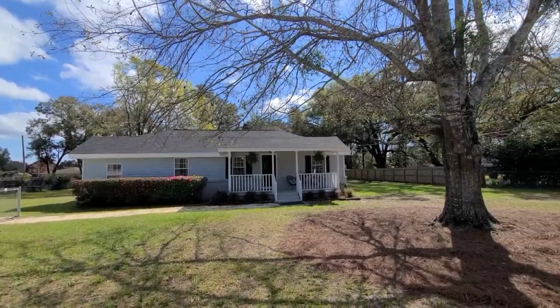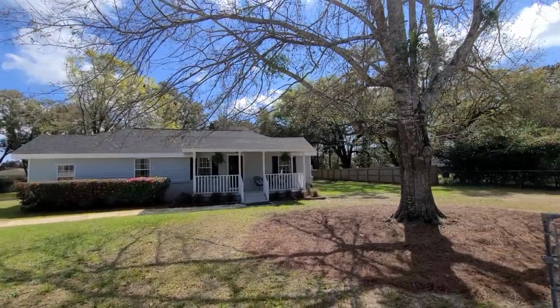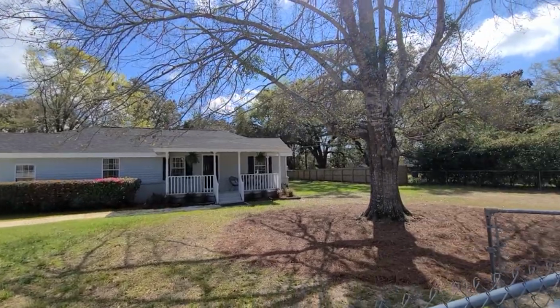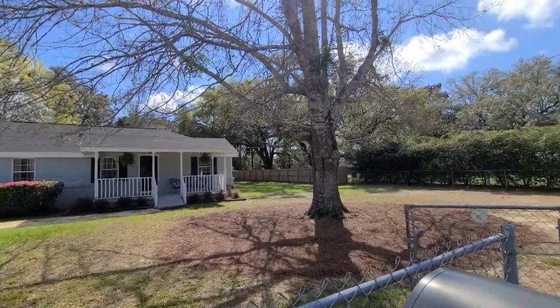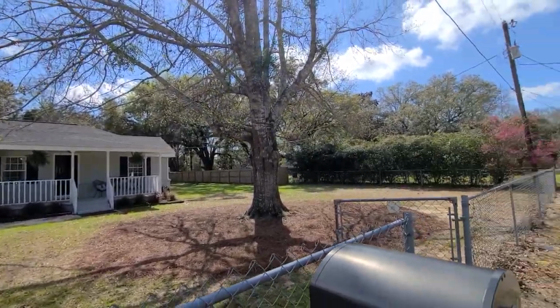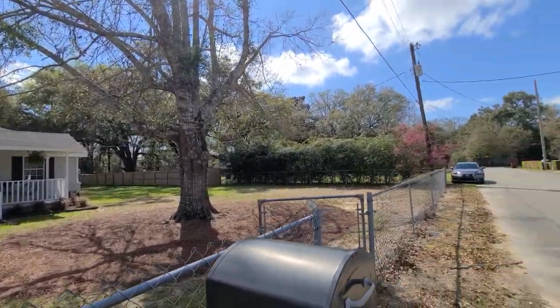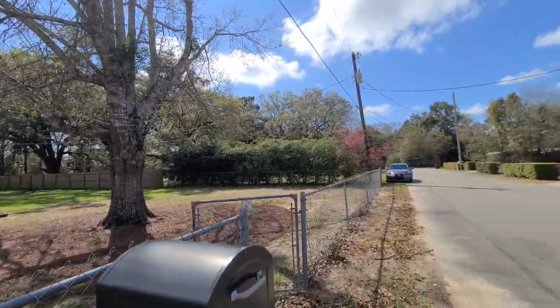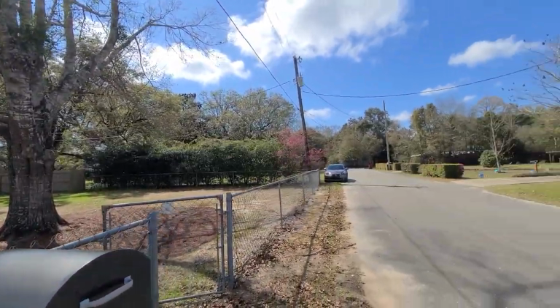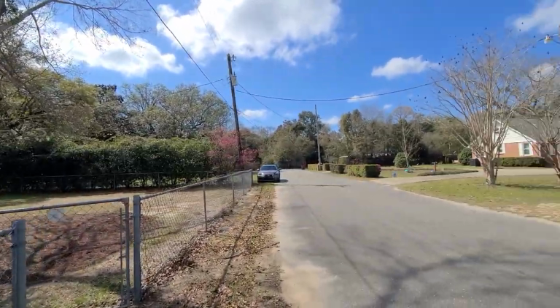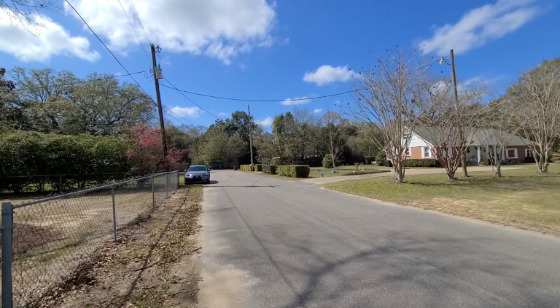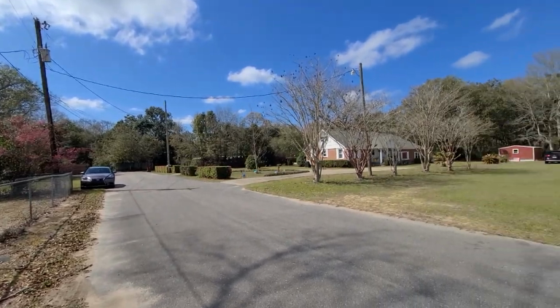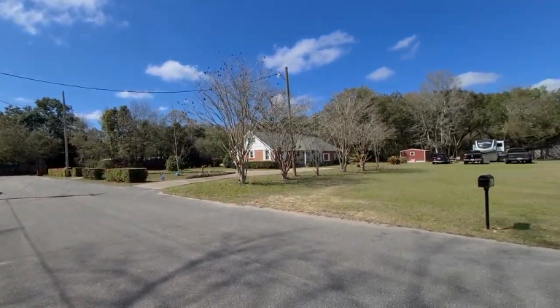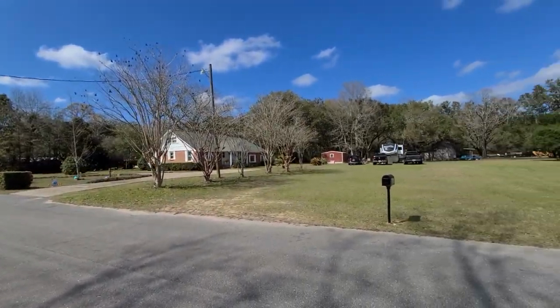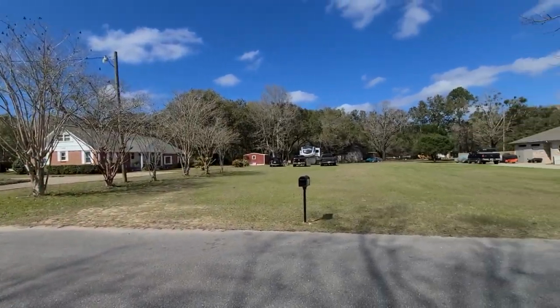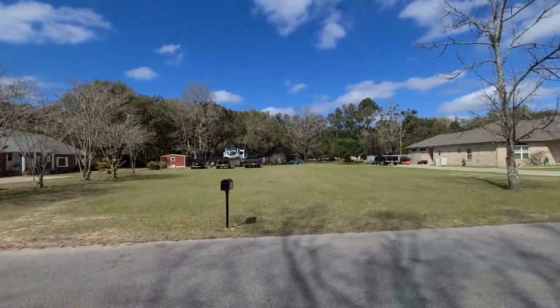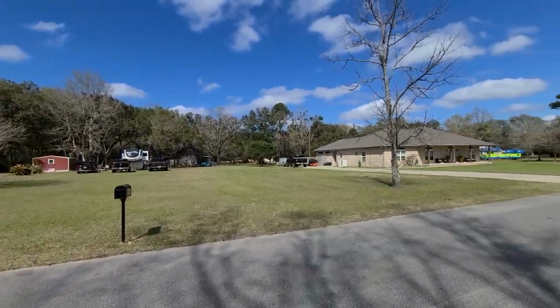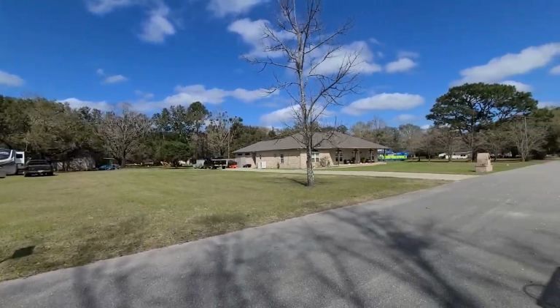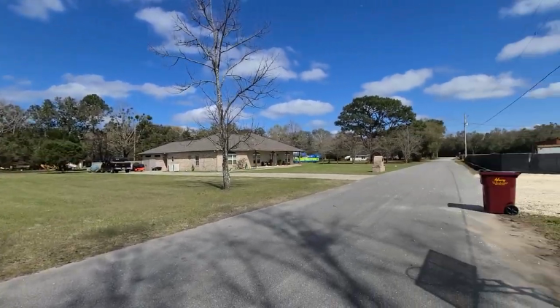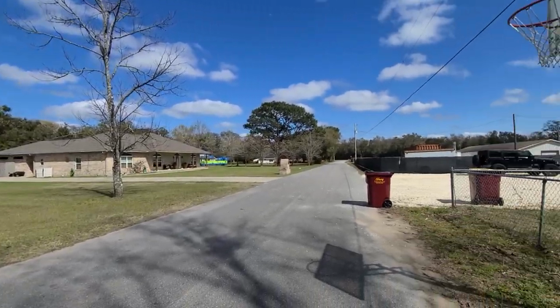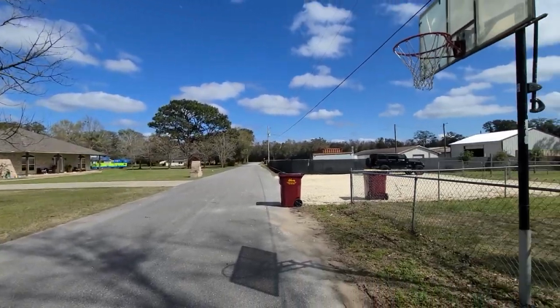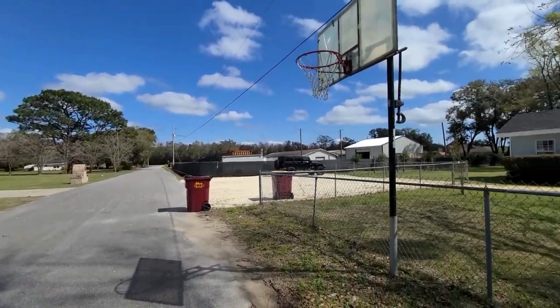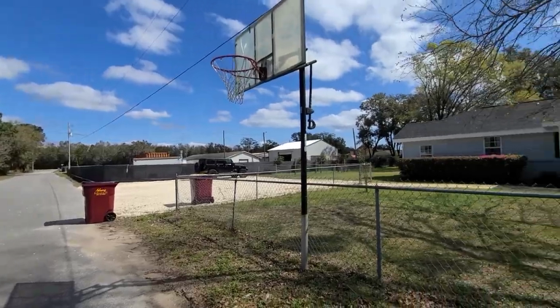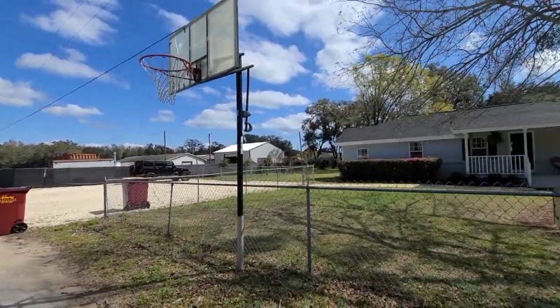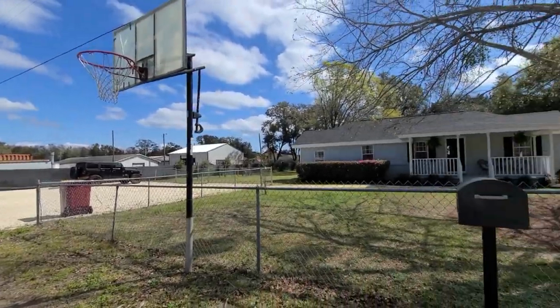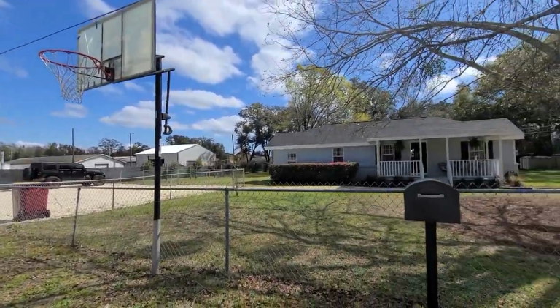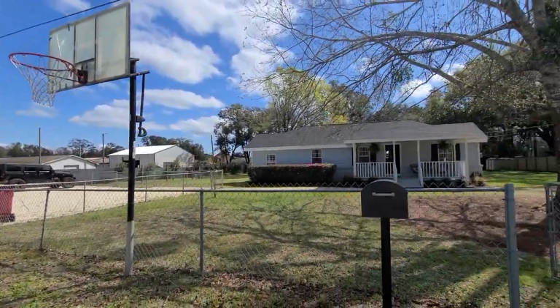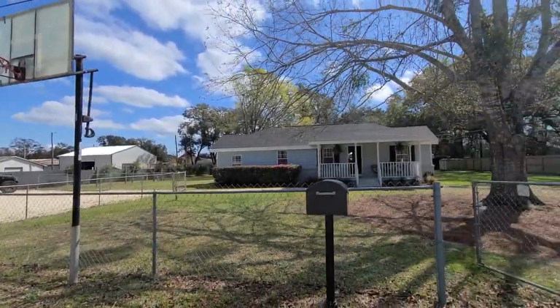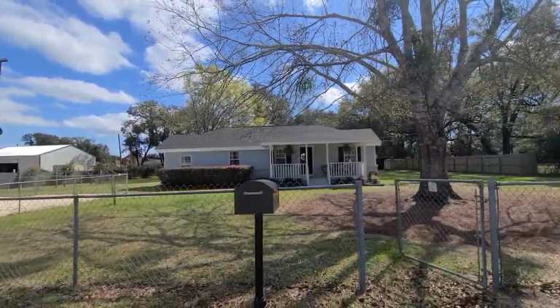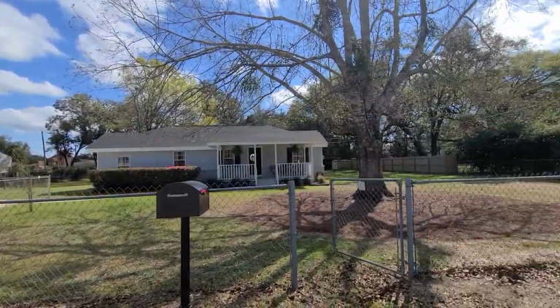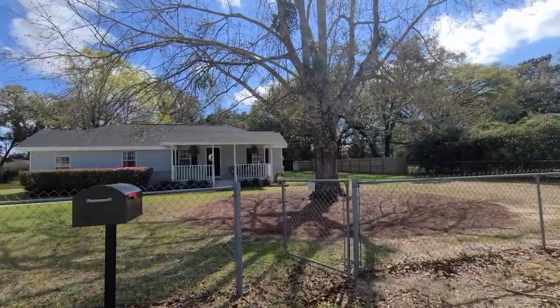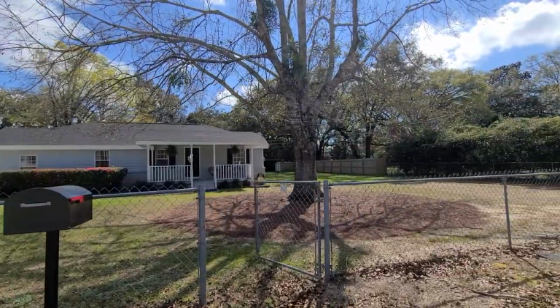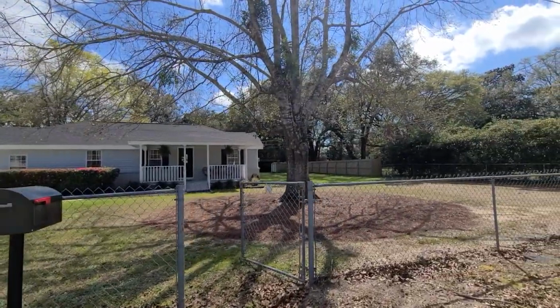Welcome to 5057 Hartley Drive in Milton, Florida. This three-bedroom, two-bathroom home is 1,275 square feet and it resides on 0.63 acres, so we have a very nice sized lot here that is fully fenced.